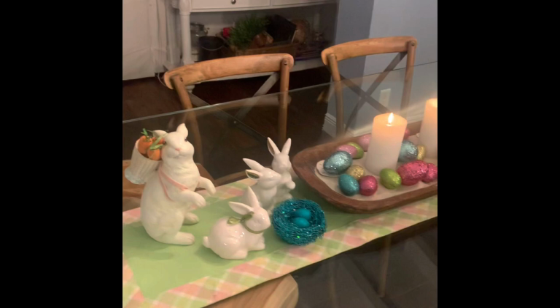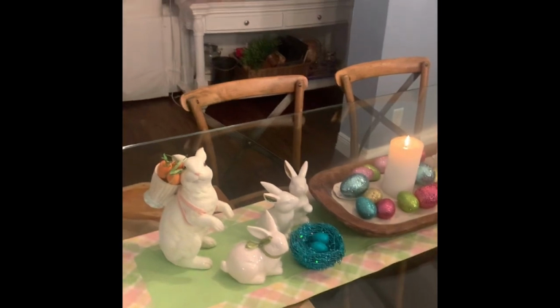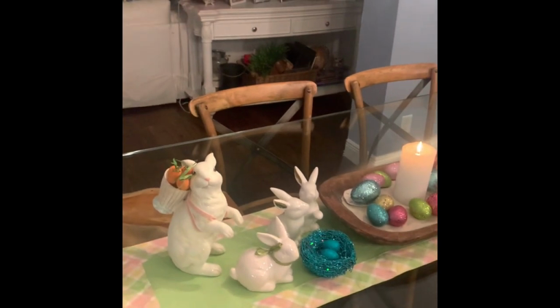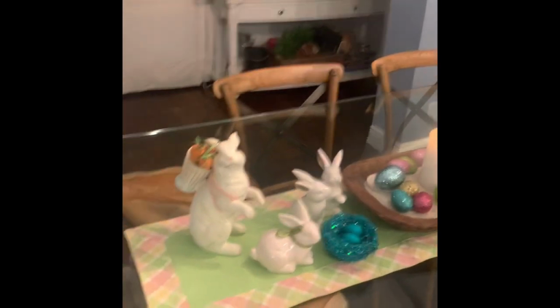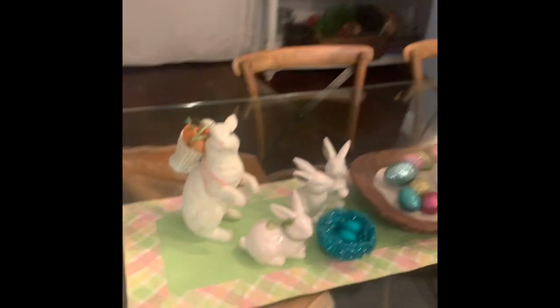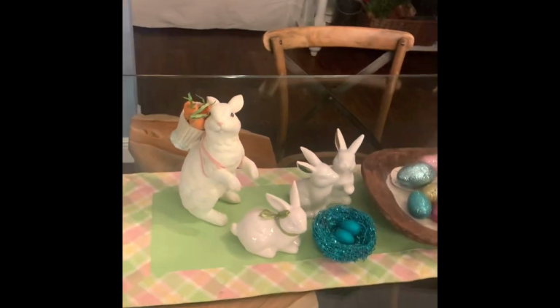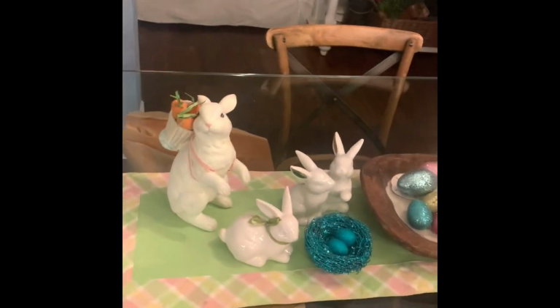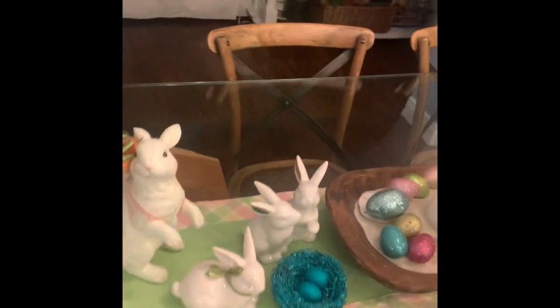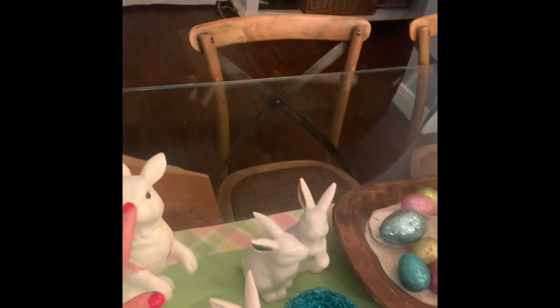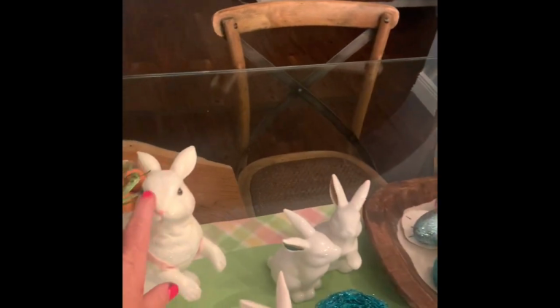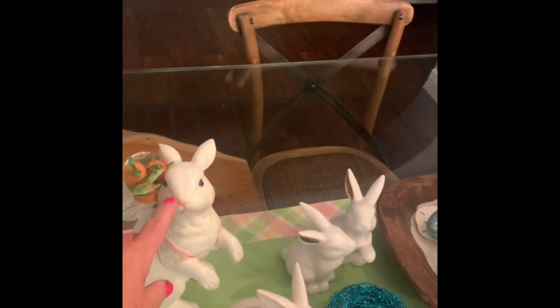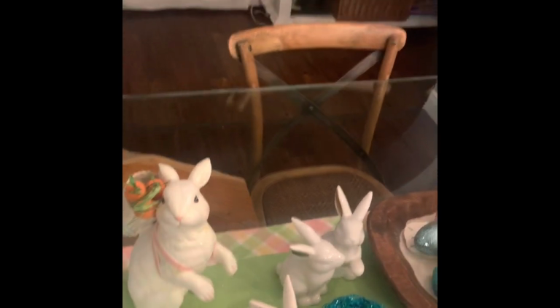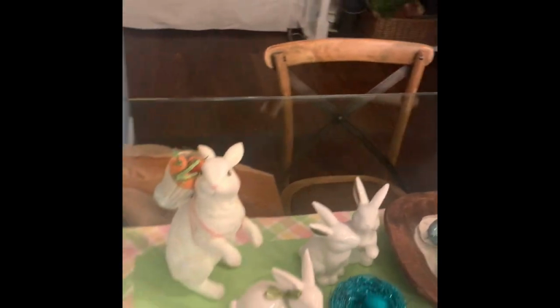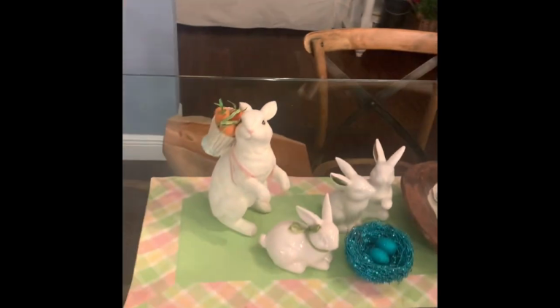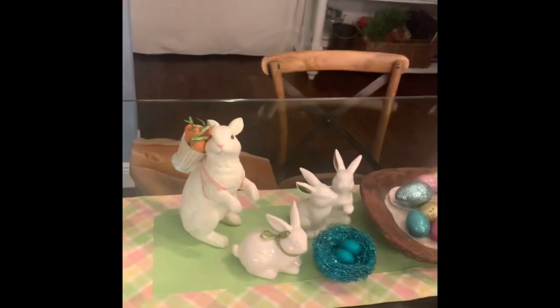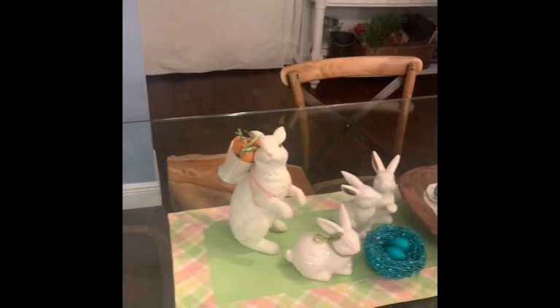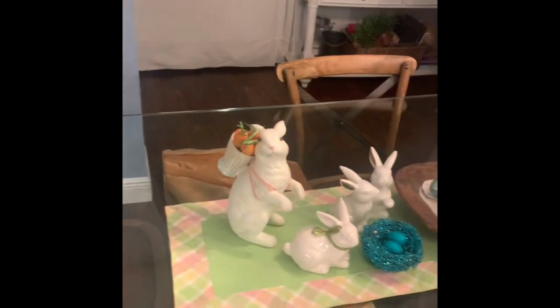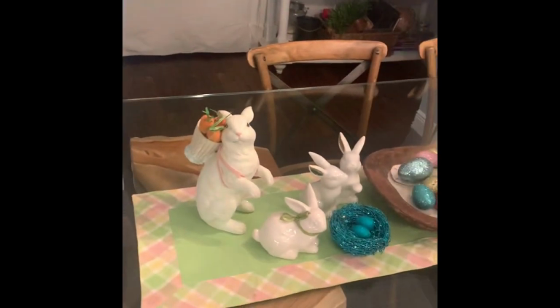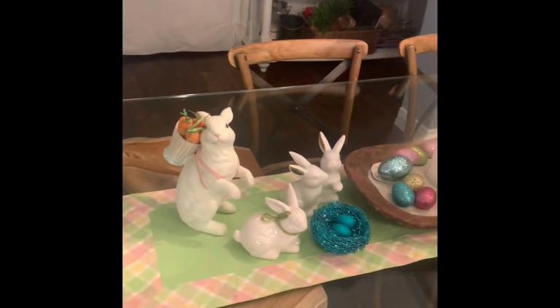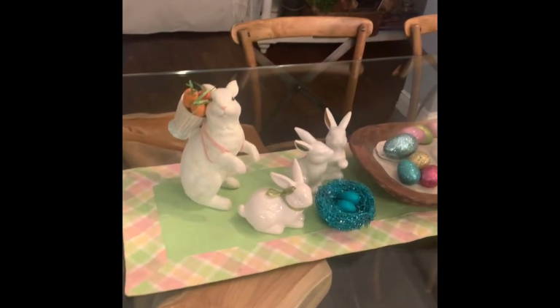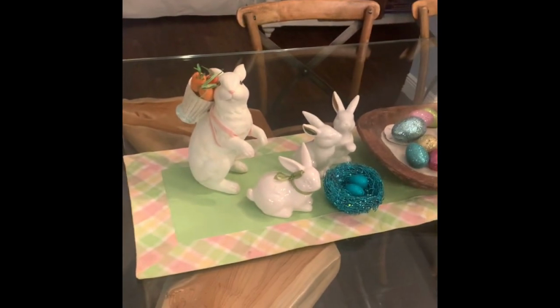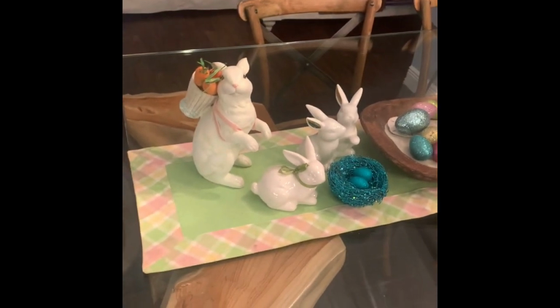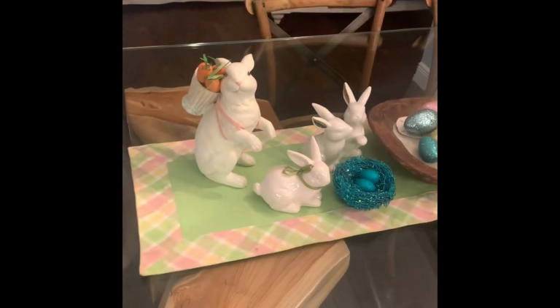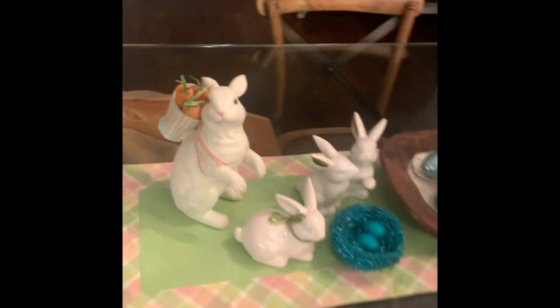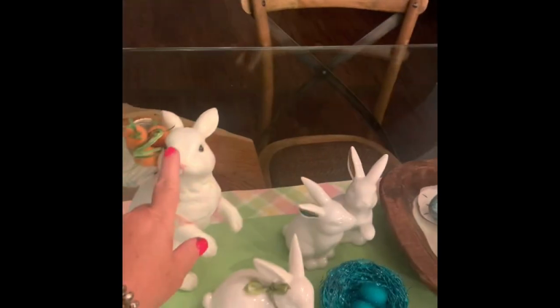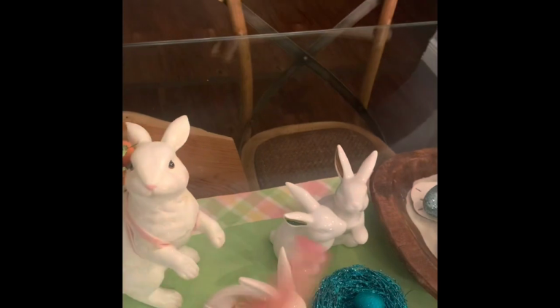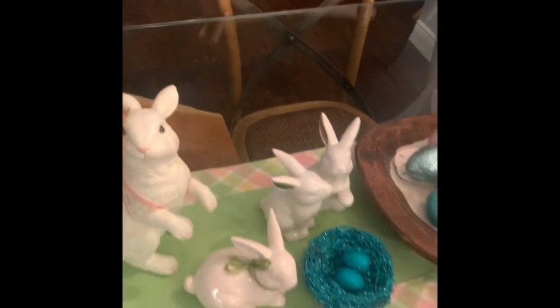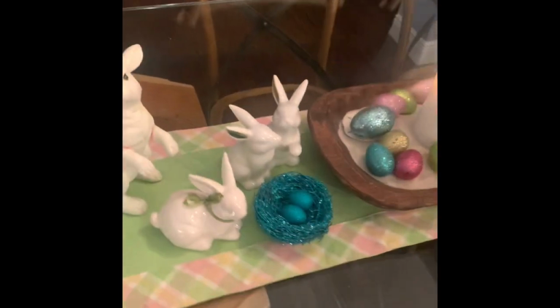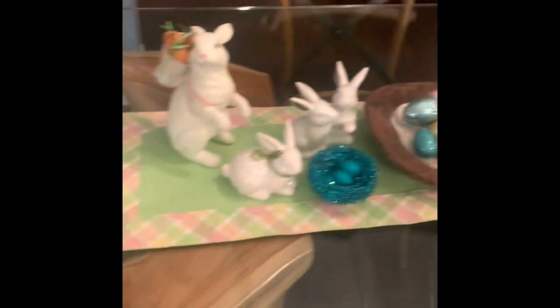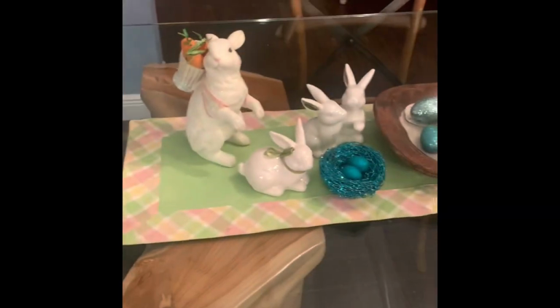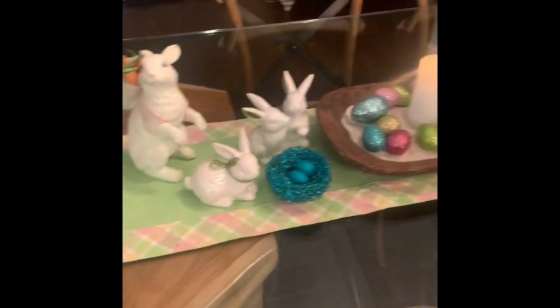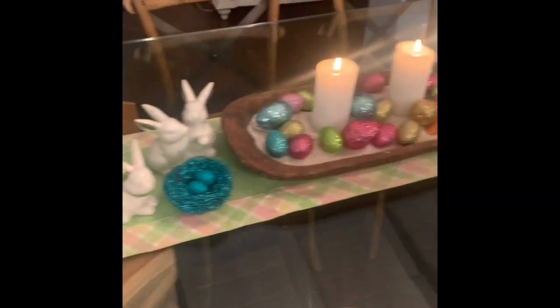I've got my table with a runner. Last year I was down at Bell's in the Keys and found these white bunnies — no lie — for like 79 cents on clearance. So I got this one and another one down there. I've got my little white bunnies.